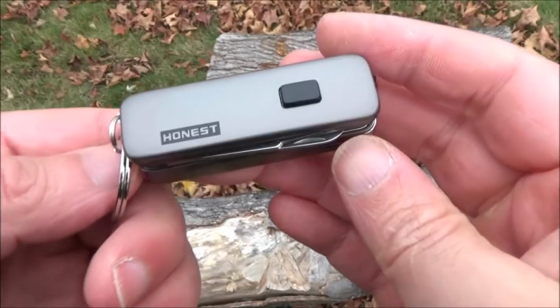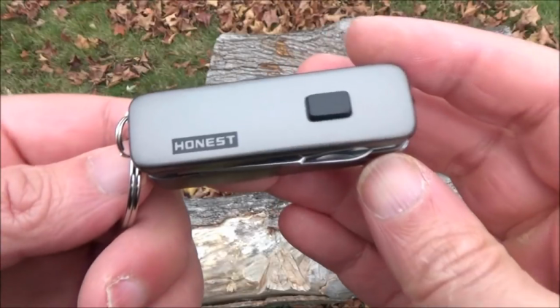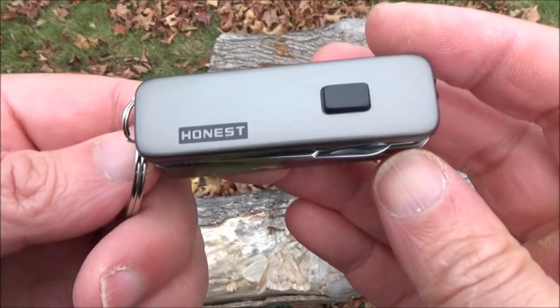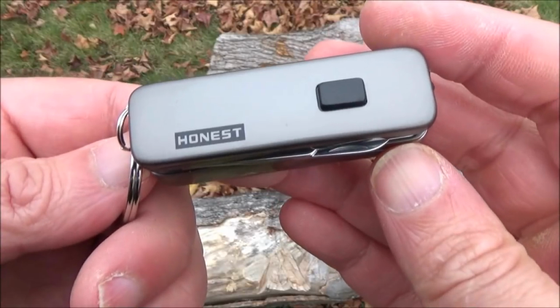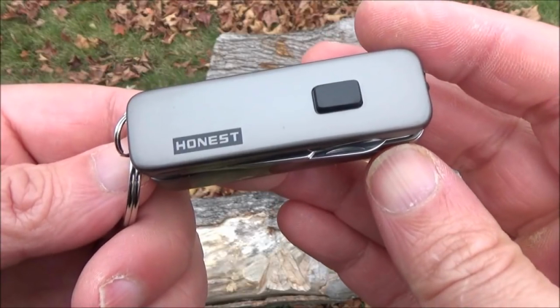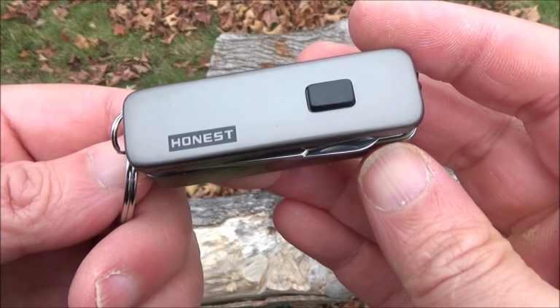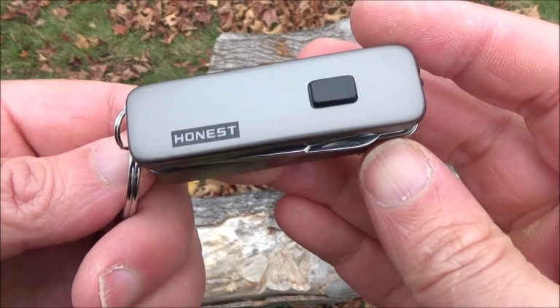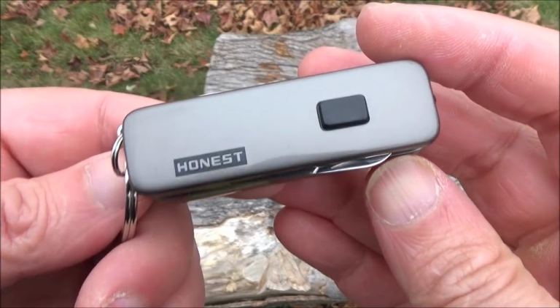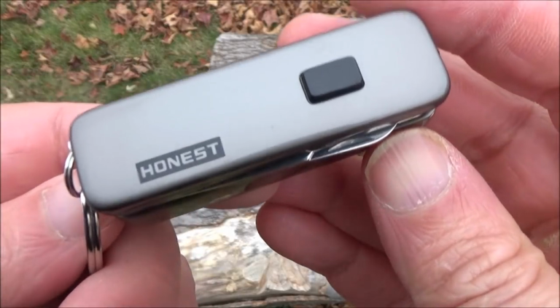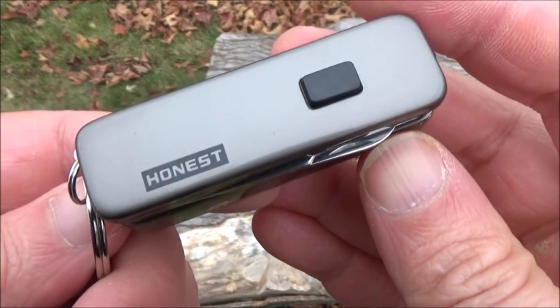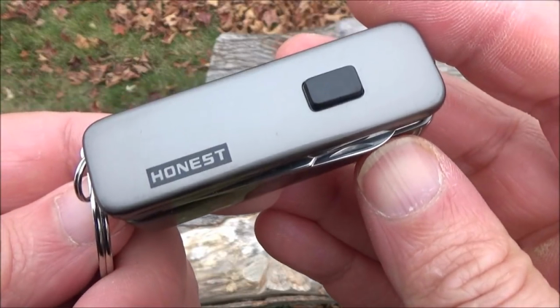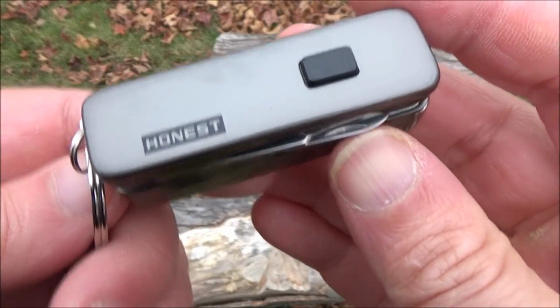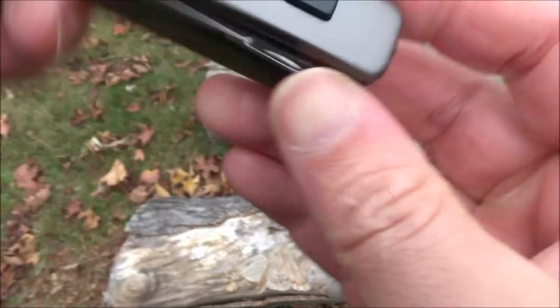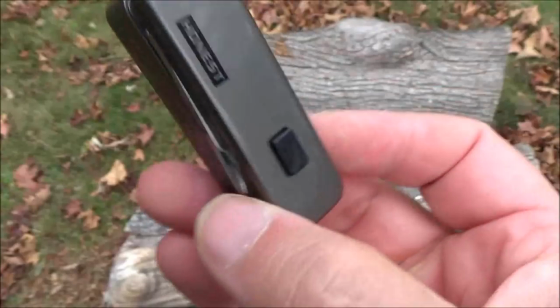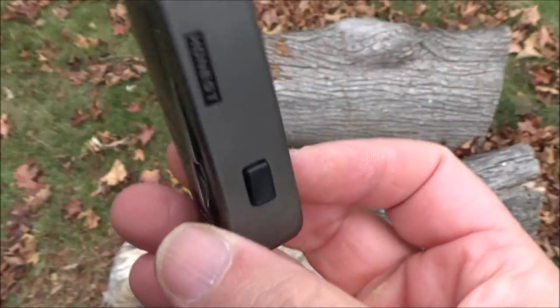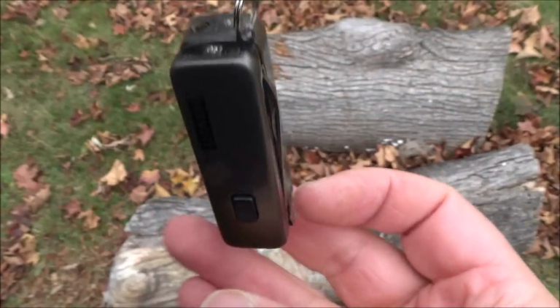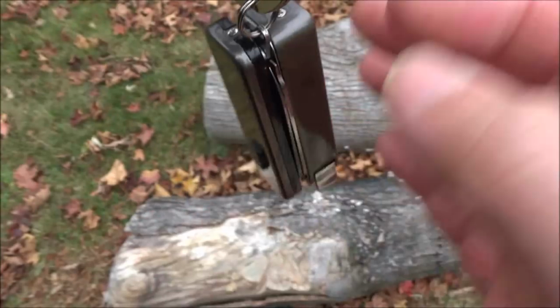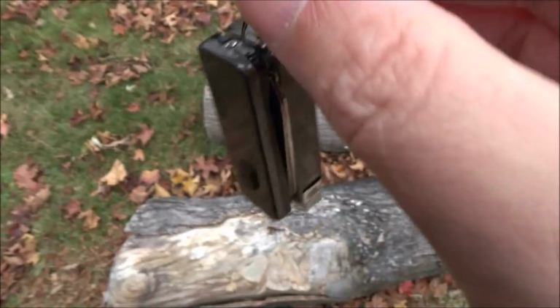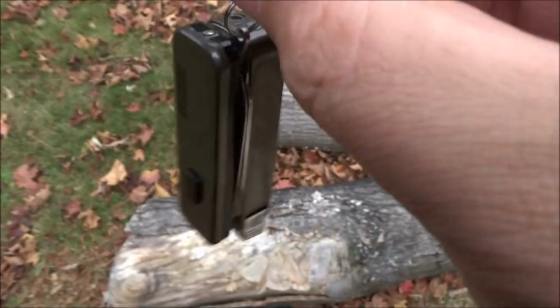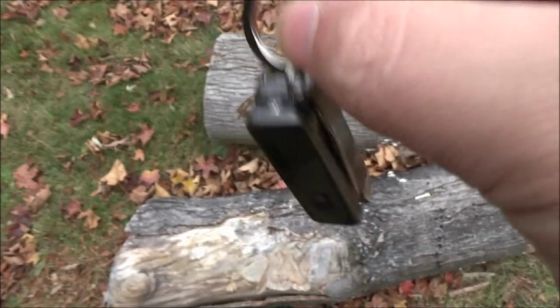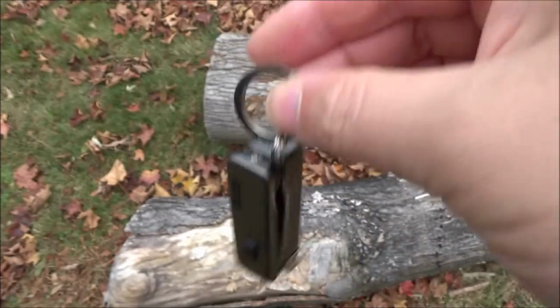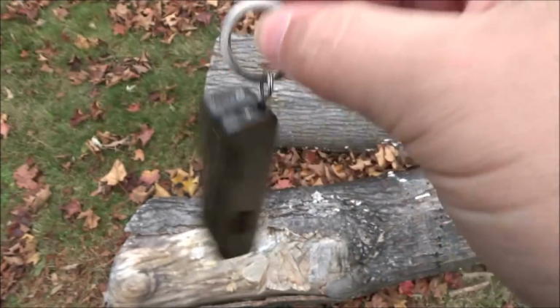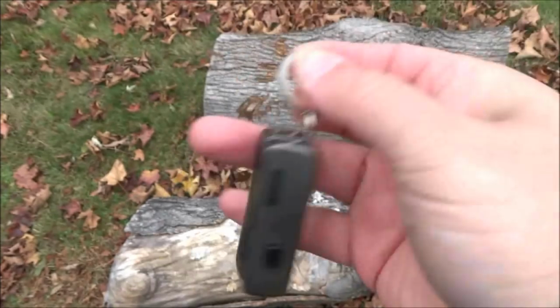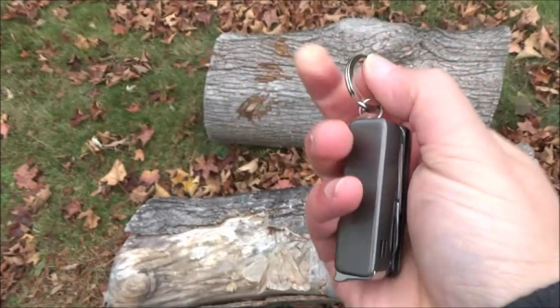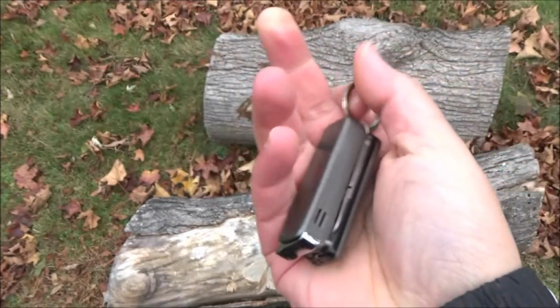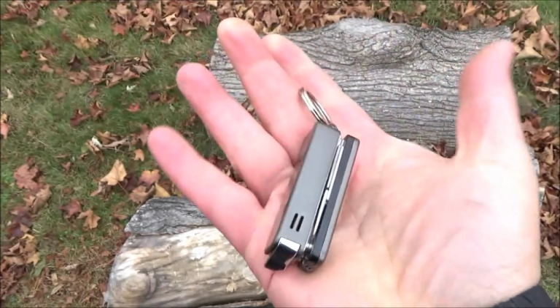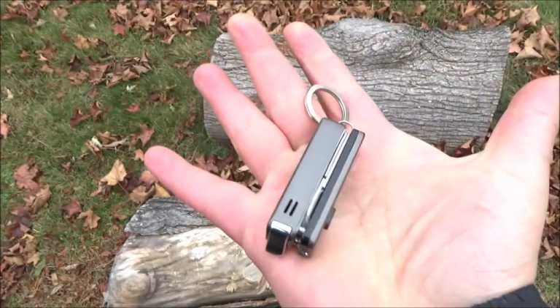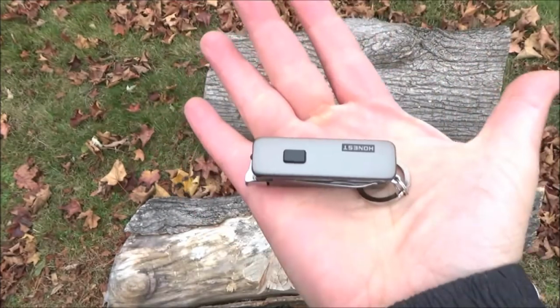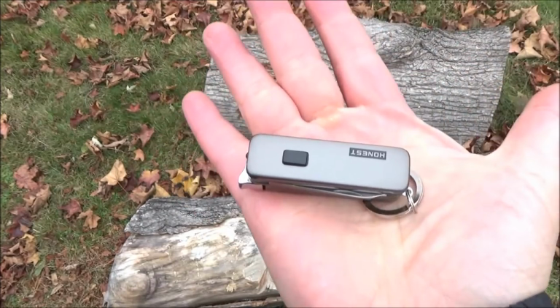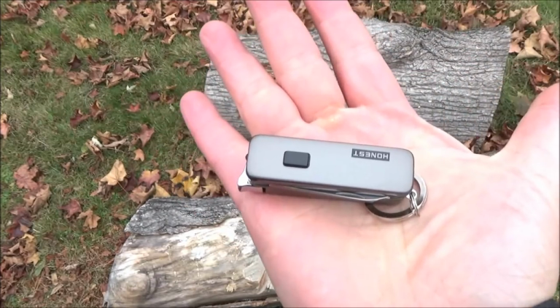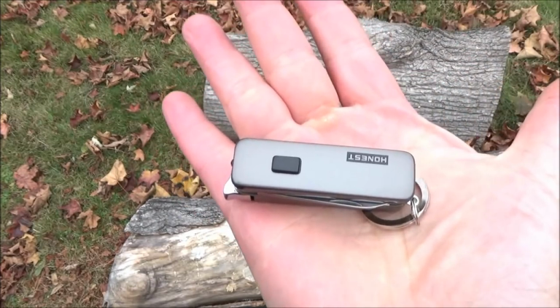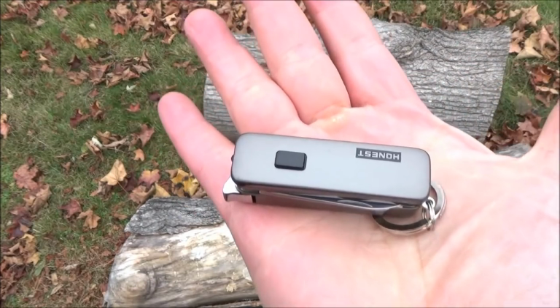Hey, what's up, YouTube? This is WeAllJuggleKnives. Welcome to my review of this — it's a lighter multi-tool that fits on your keychain.